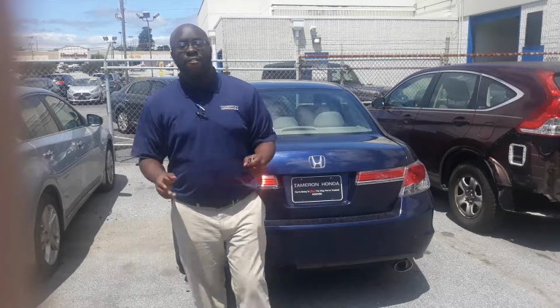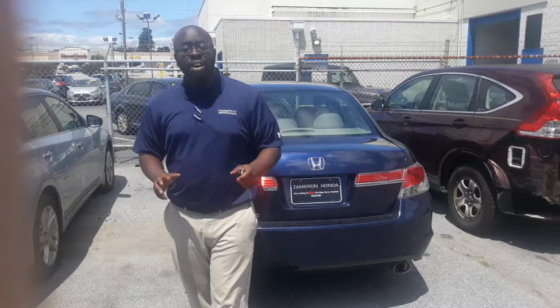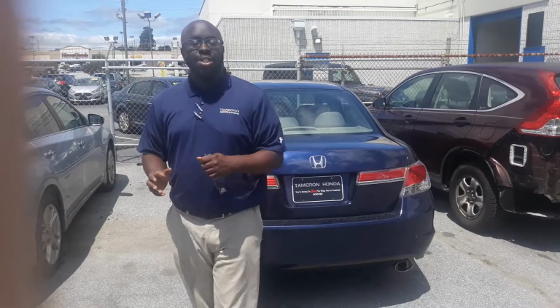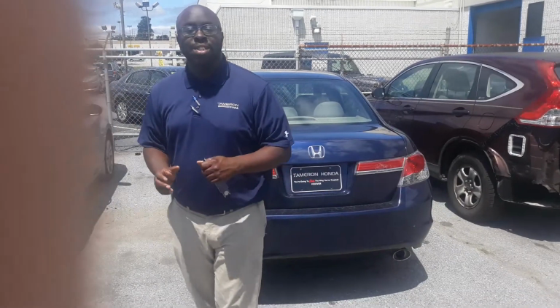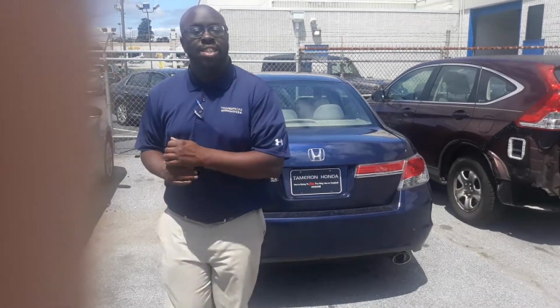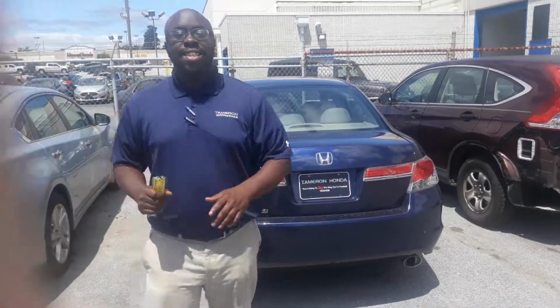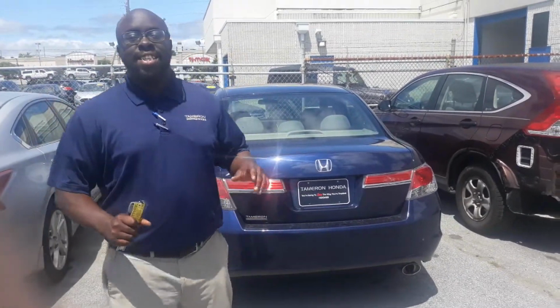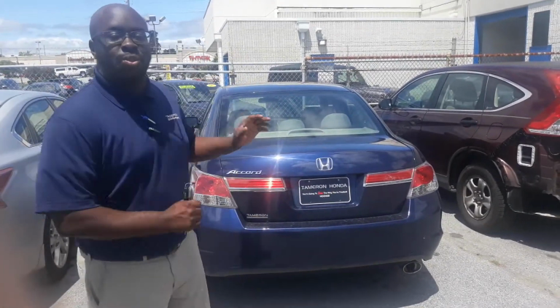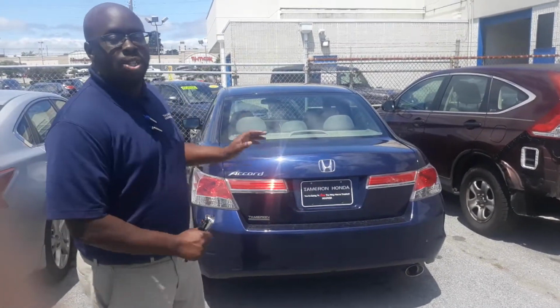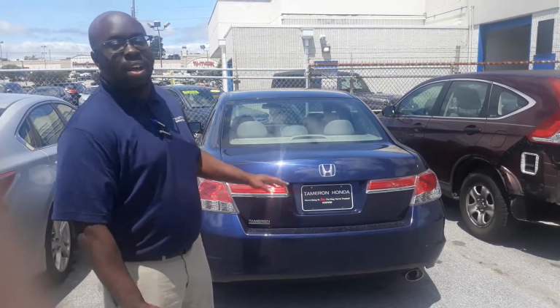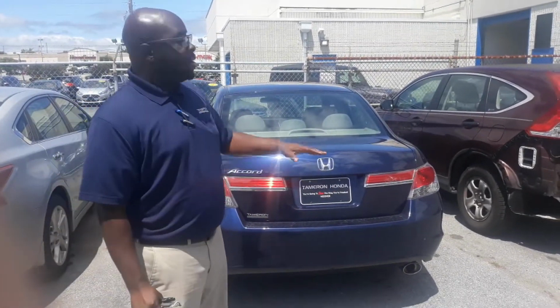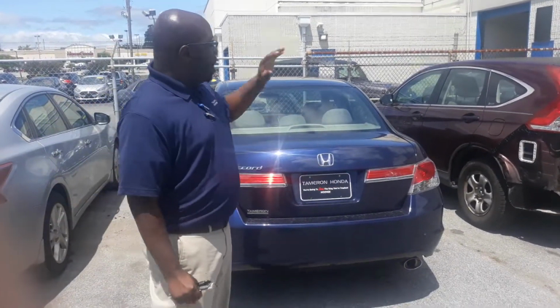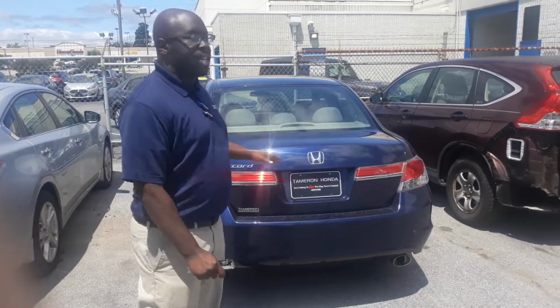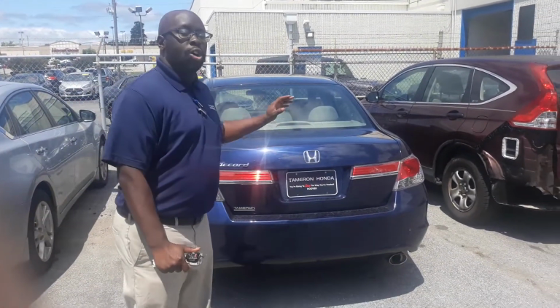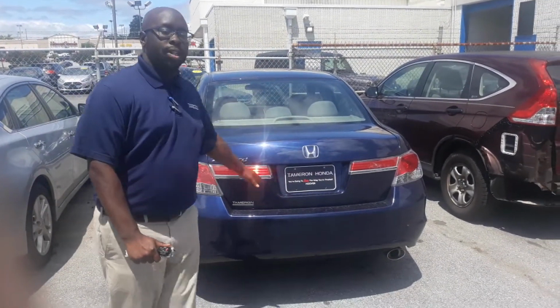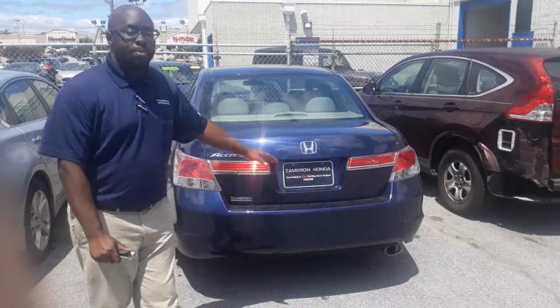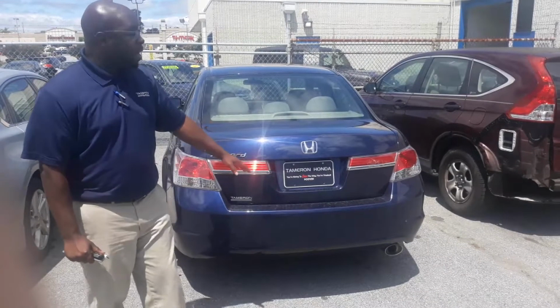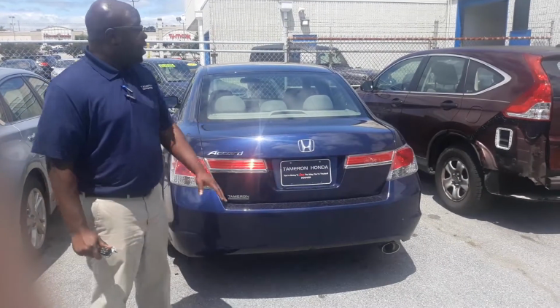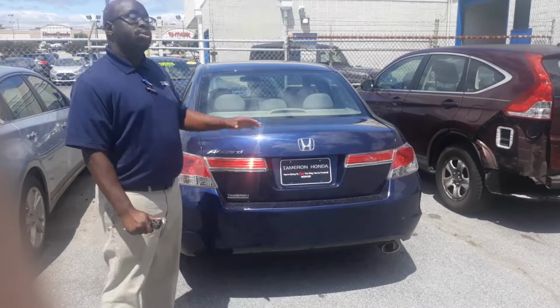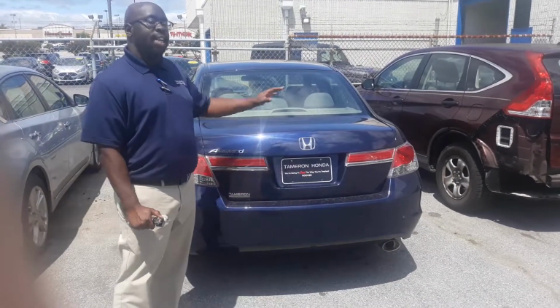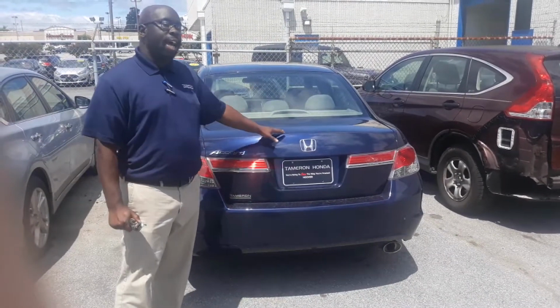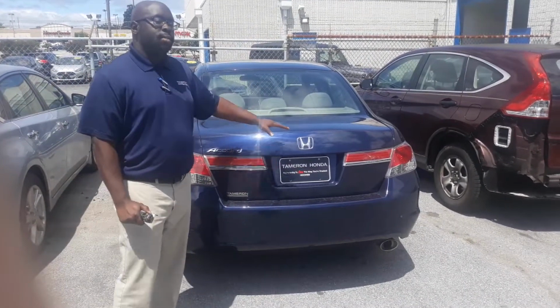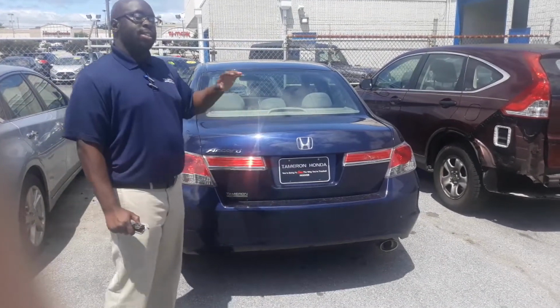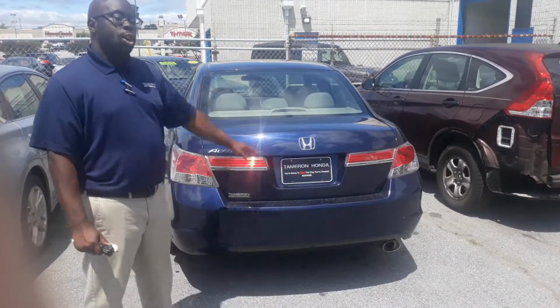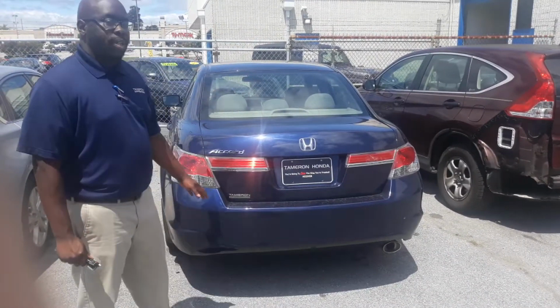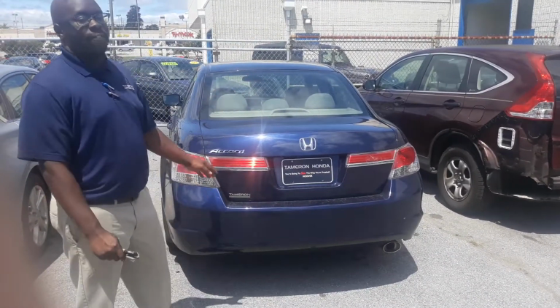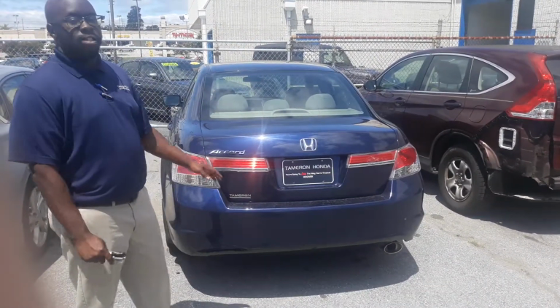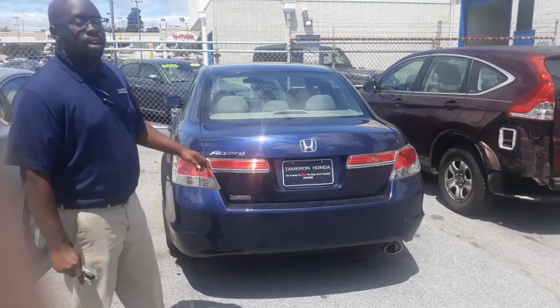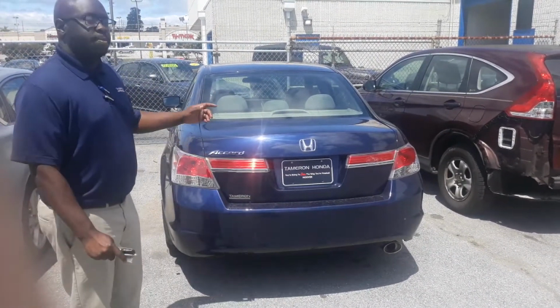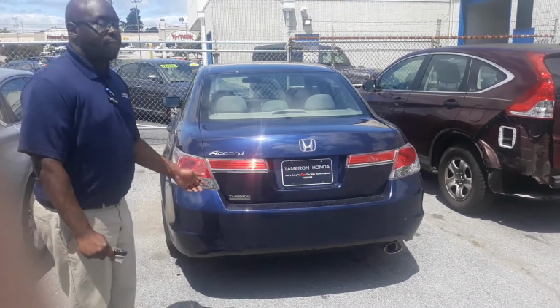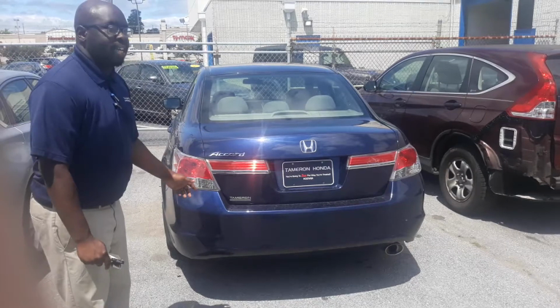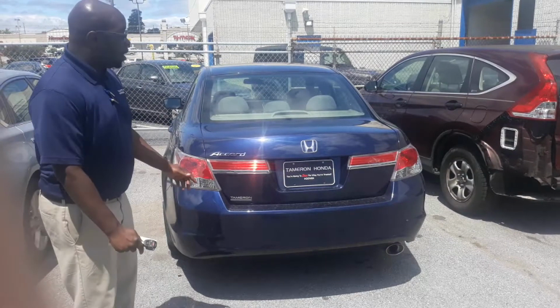Video number two, Ms. Christy. This is the 2012 Honda Accord that we spoke about. This one is an LX. It's loaded with a lot of features in it, especially for that year model.